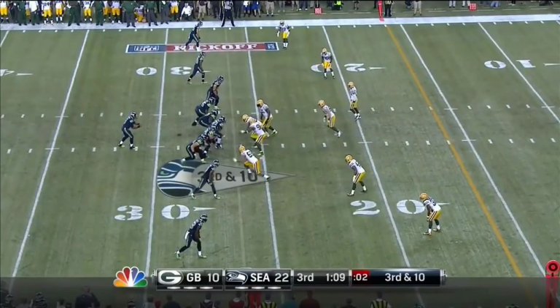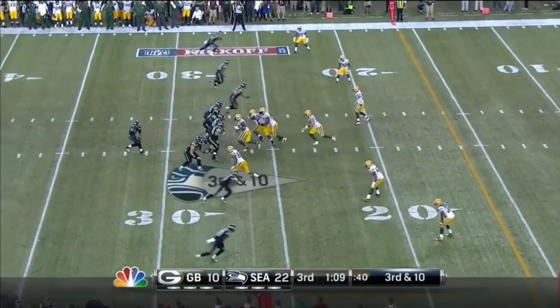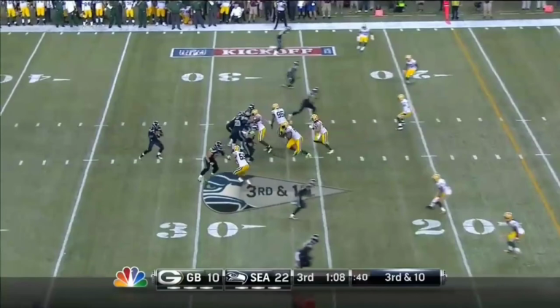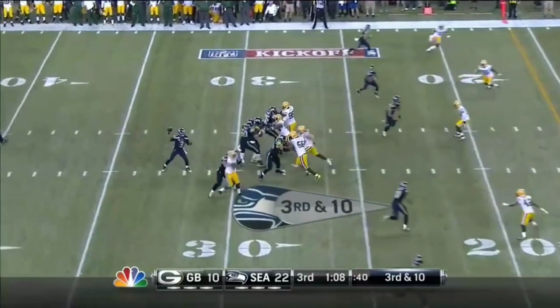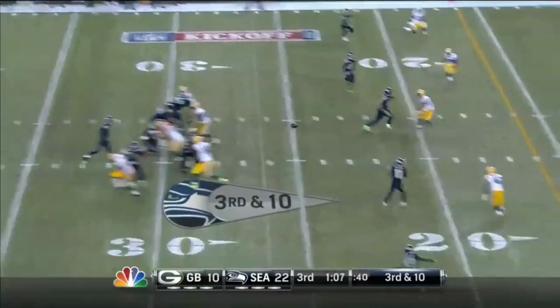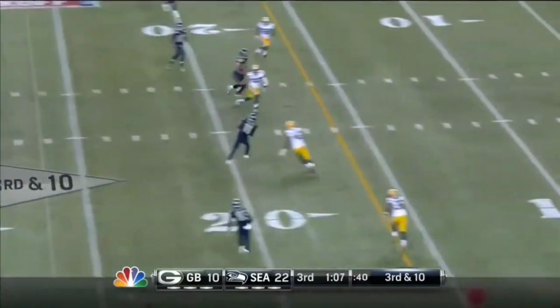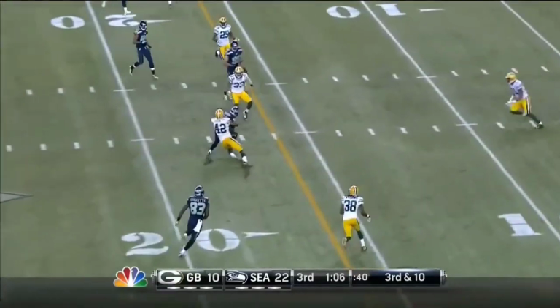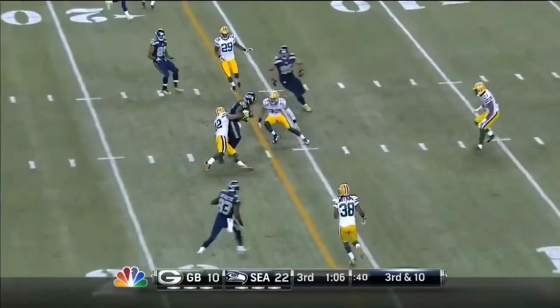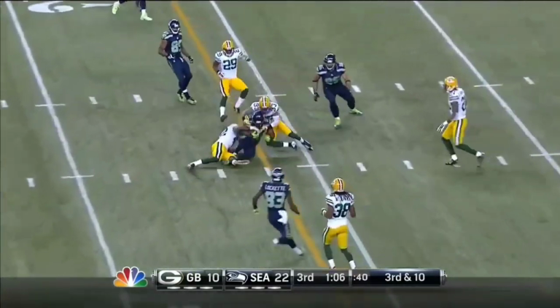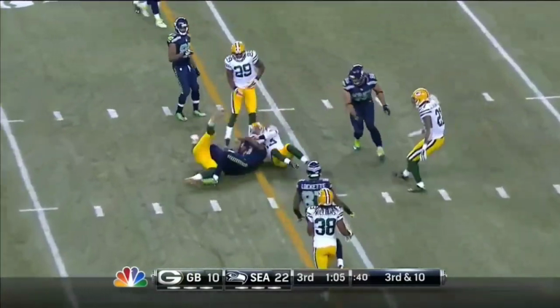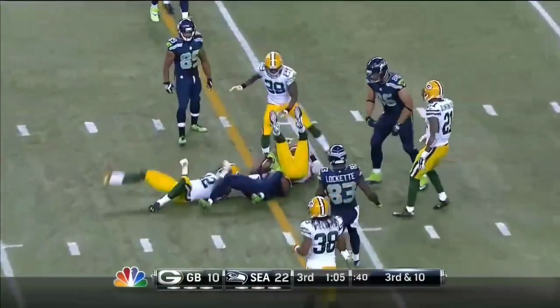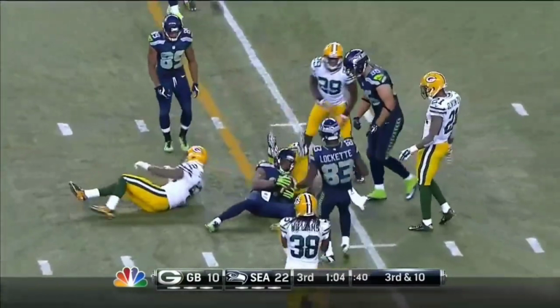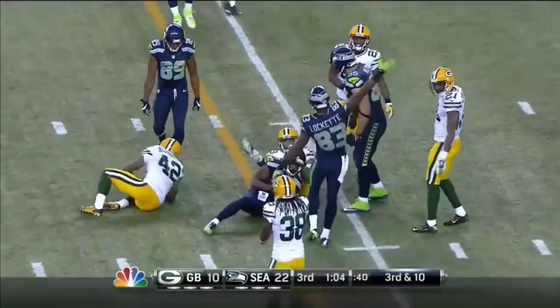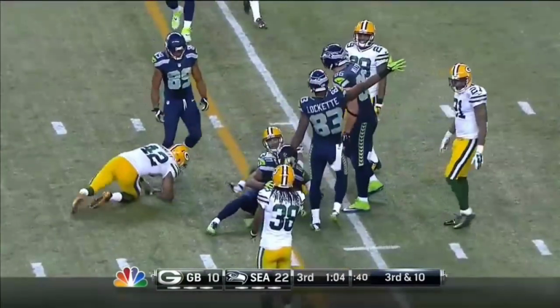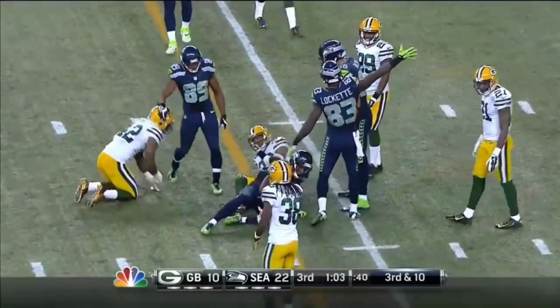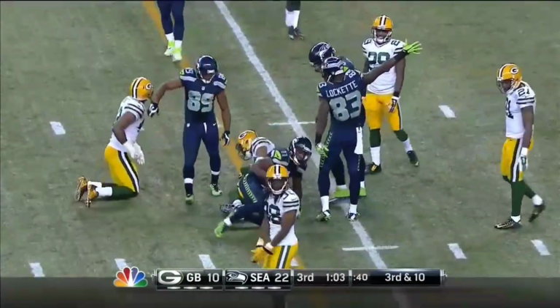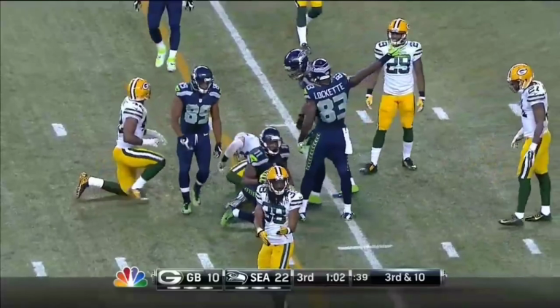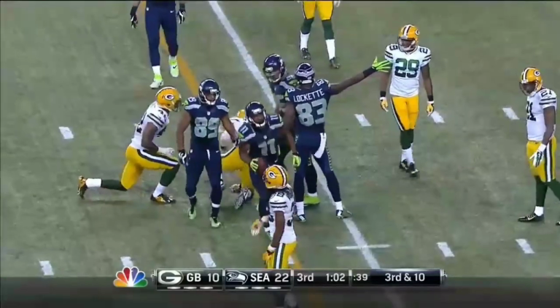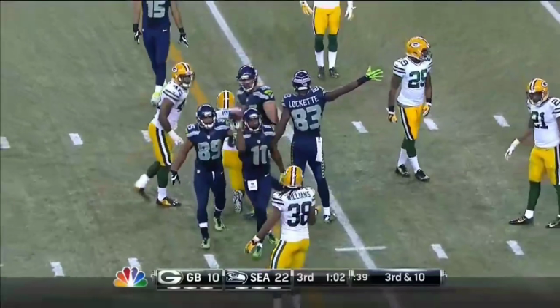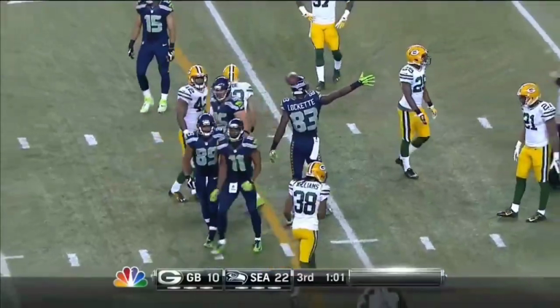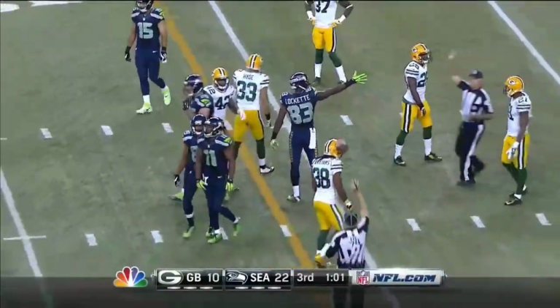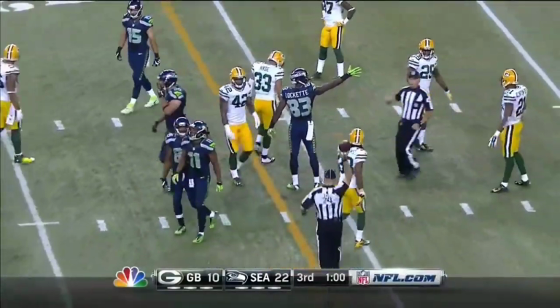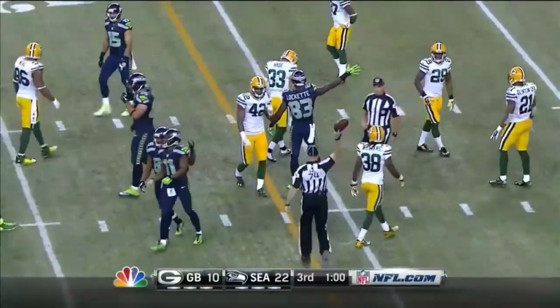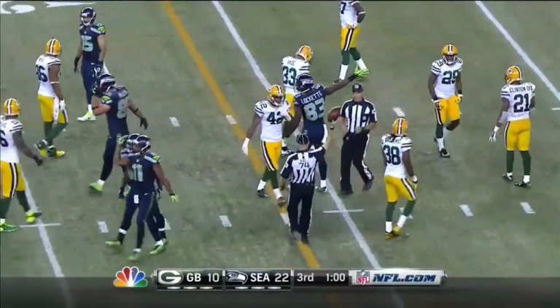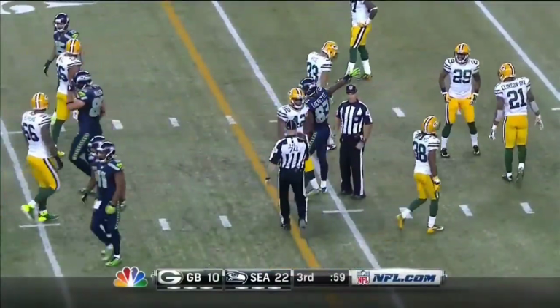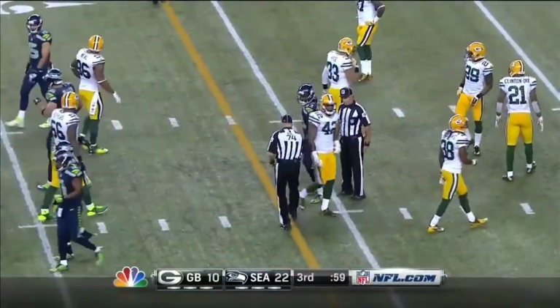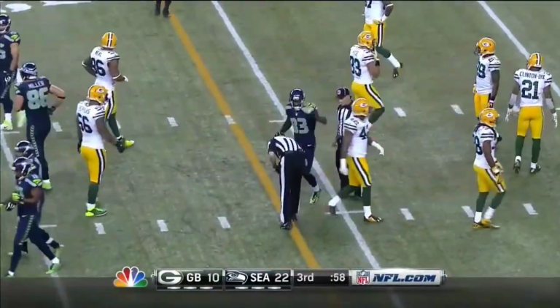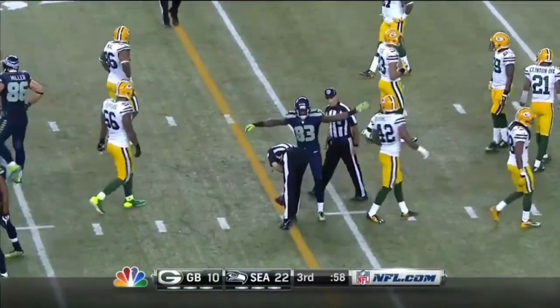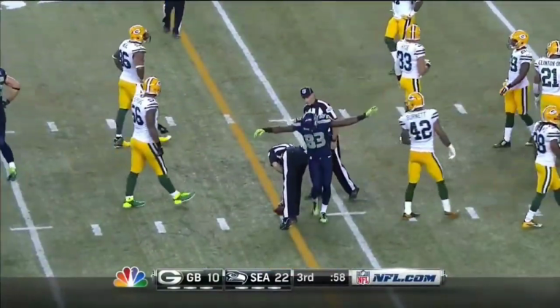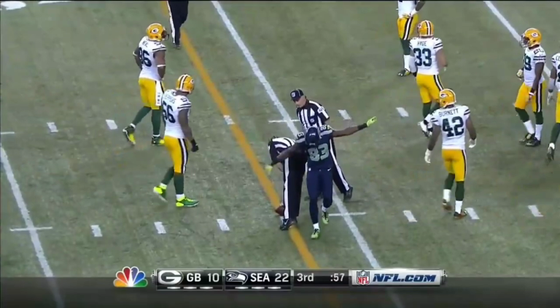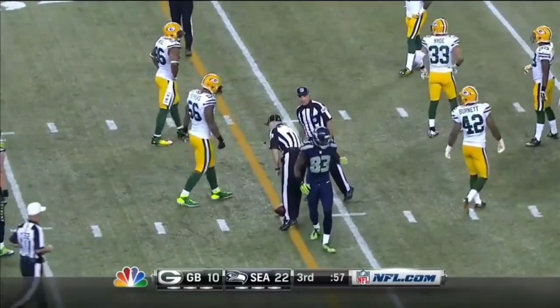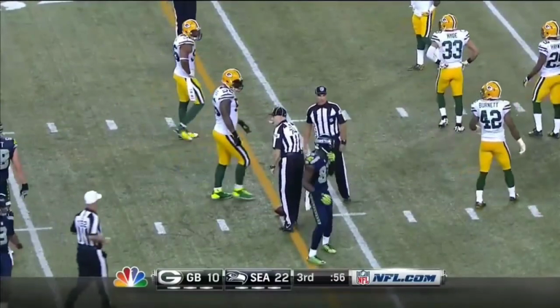Everybody up. Pass caught — Harvin close to a first down. Tackled there by Morgan Burnett. Amoeba this.